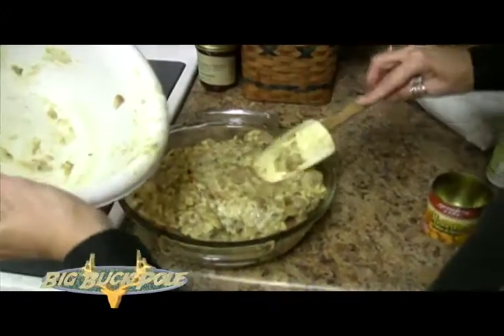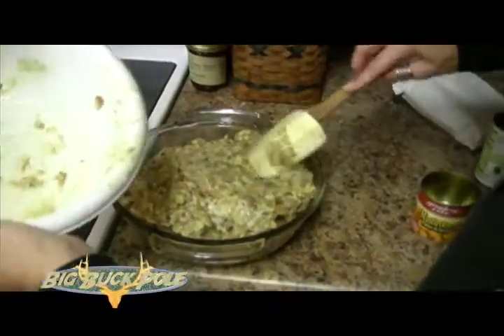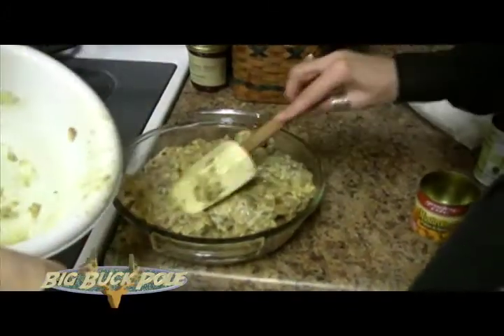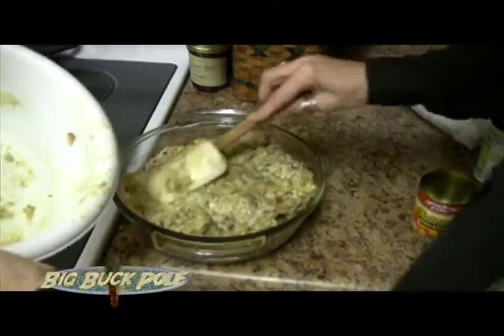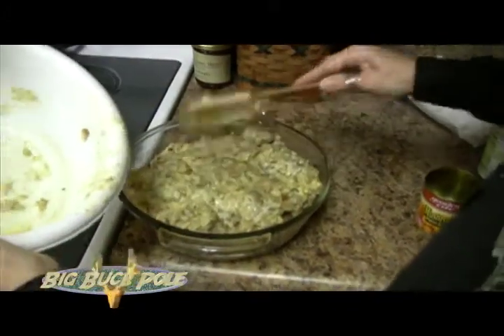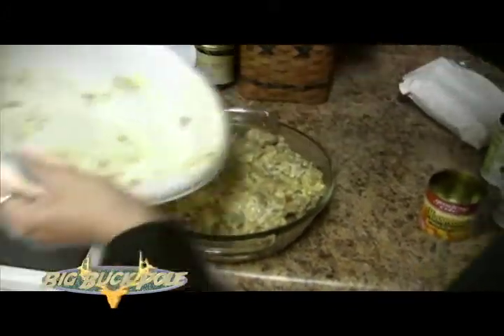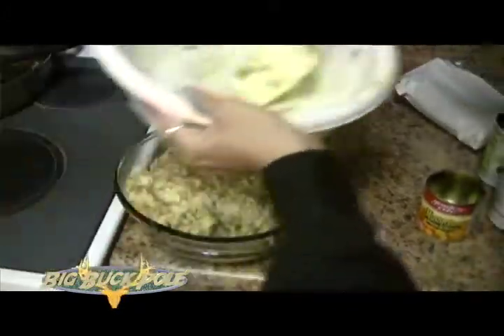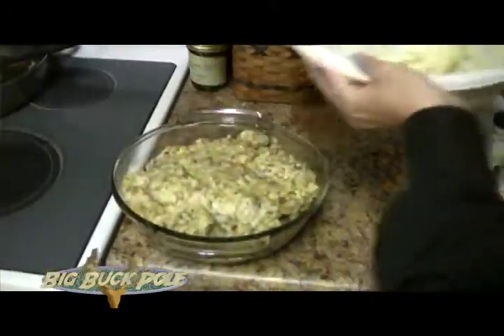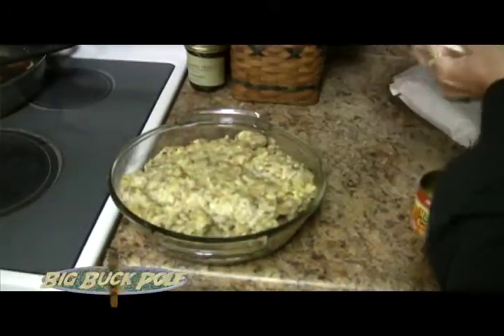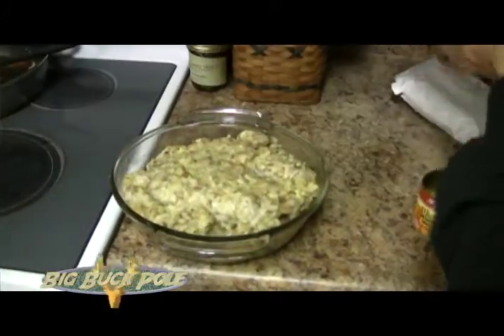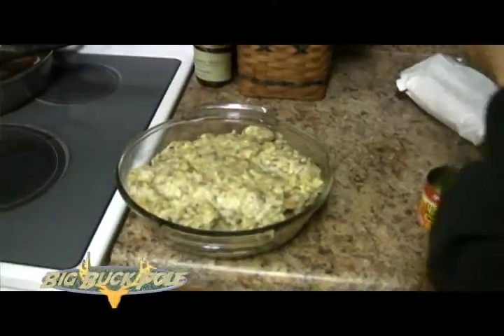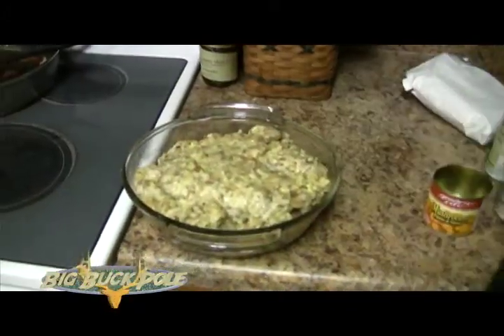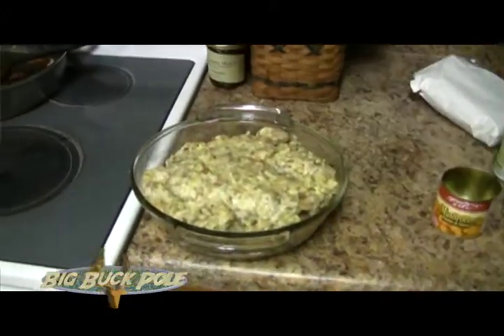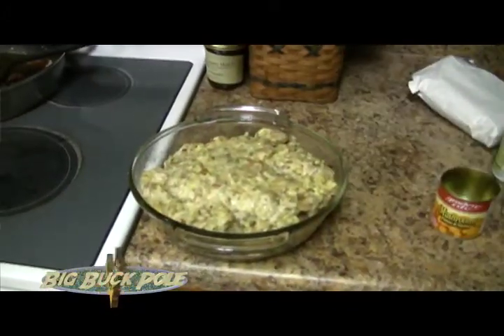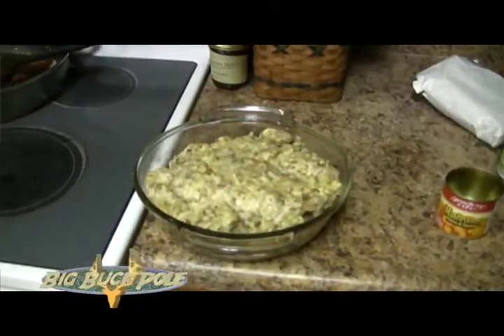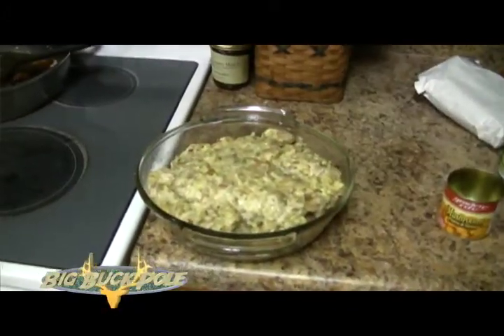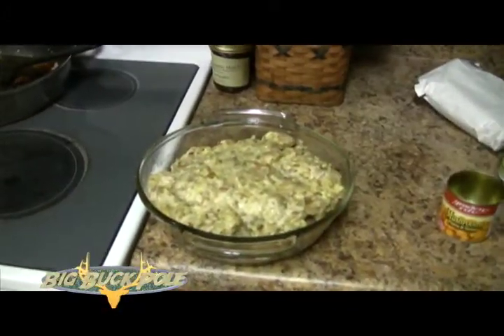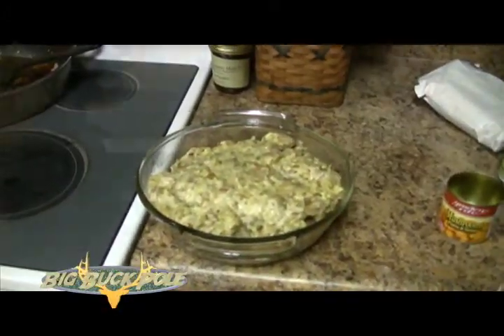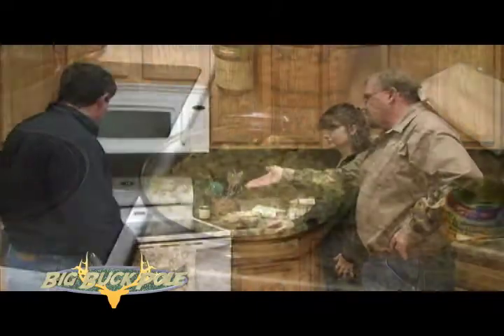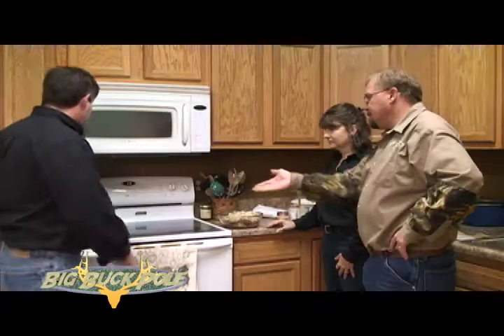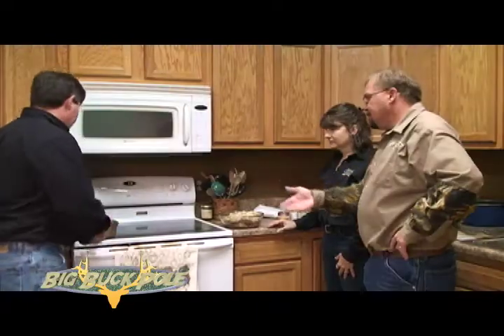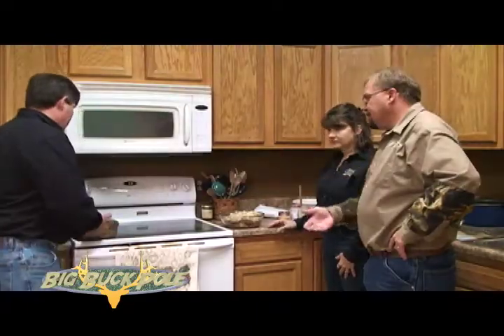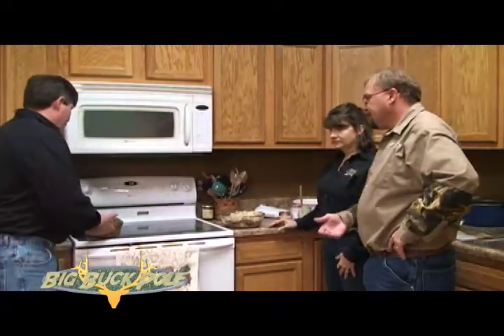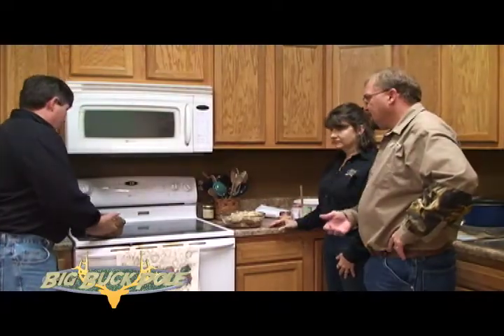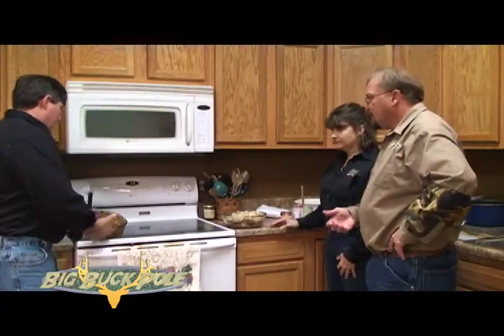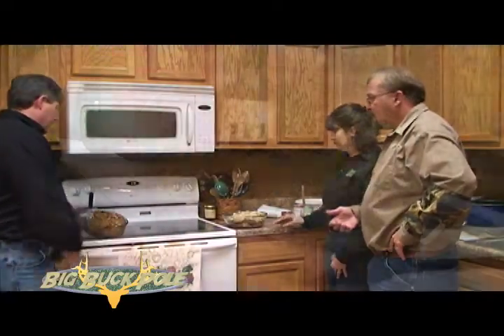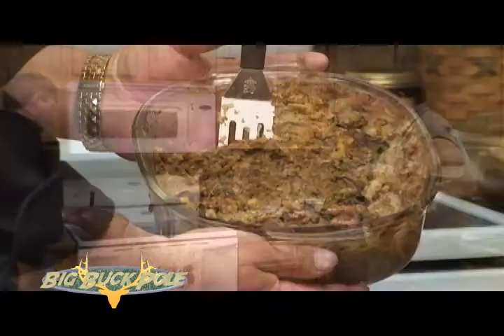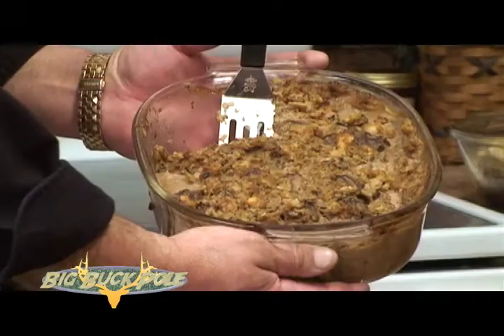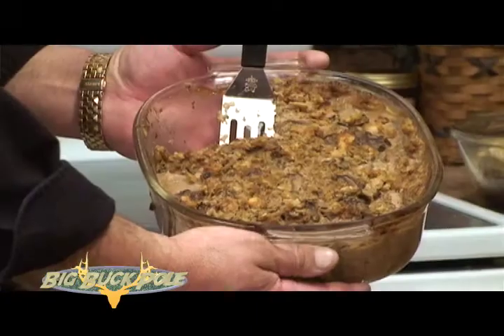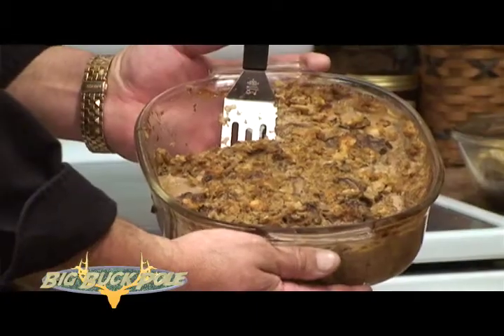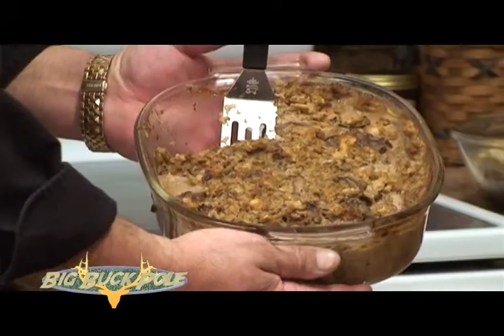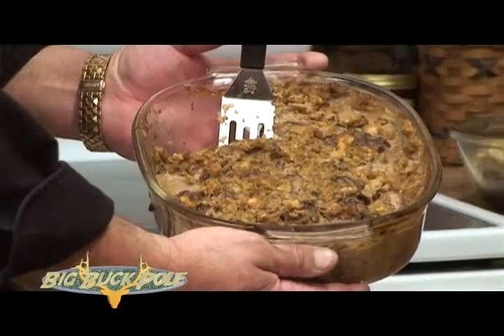So then you just bake that at 350, and then we've got our finished product over here. This would be the finished product.